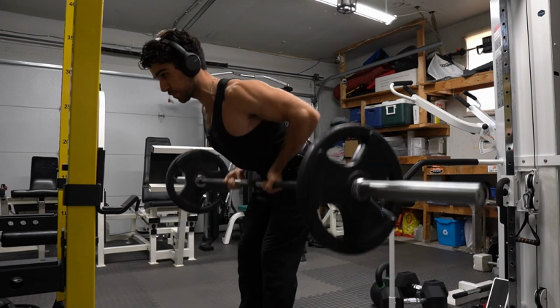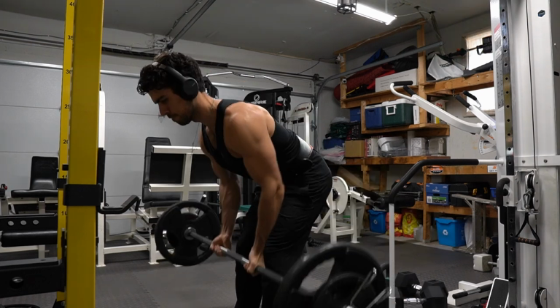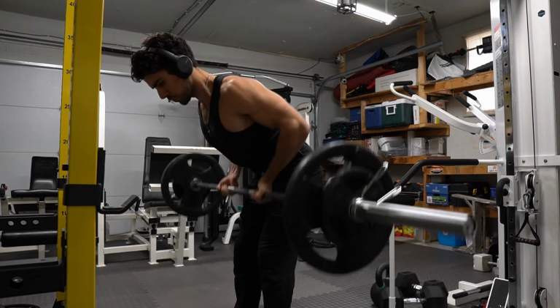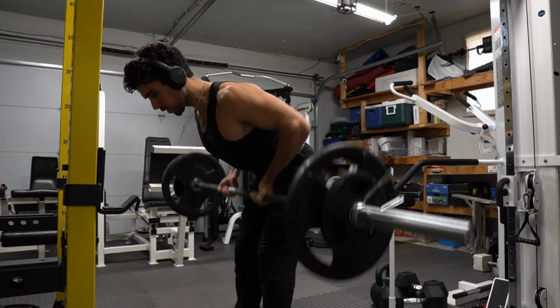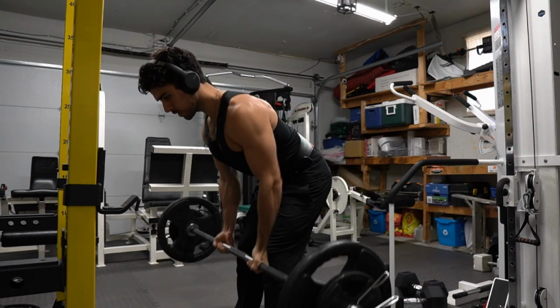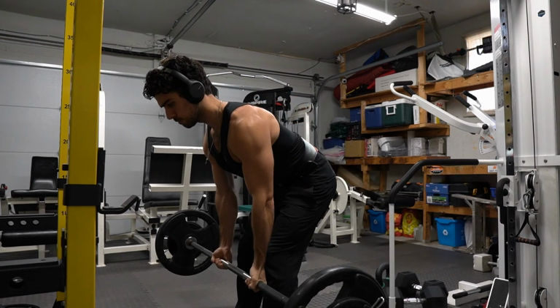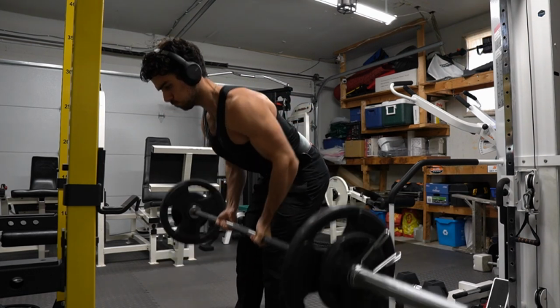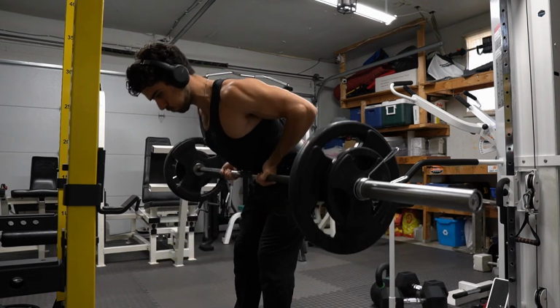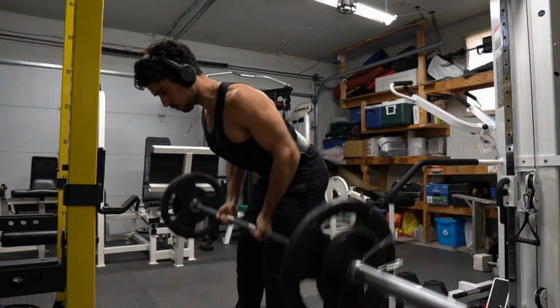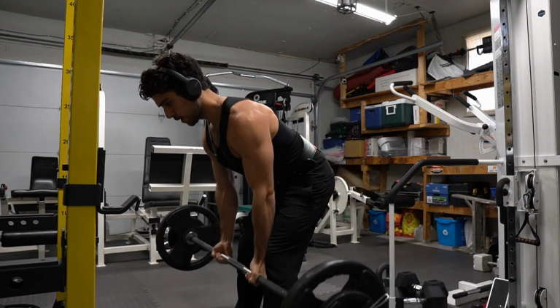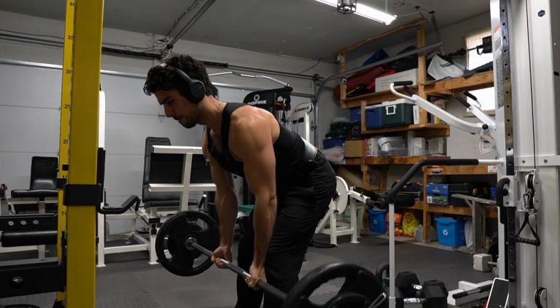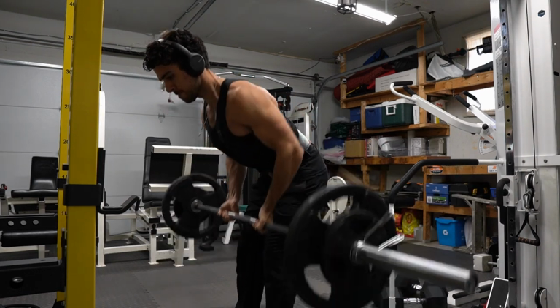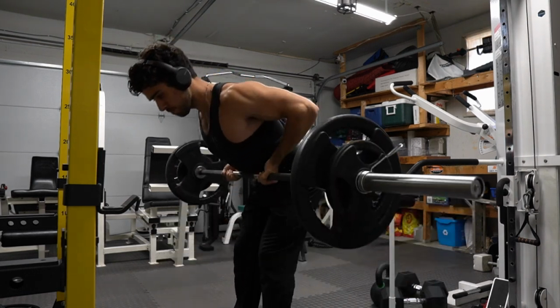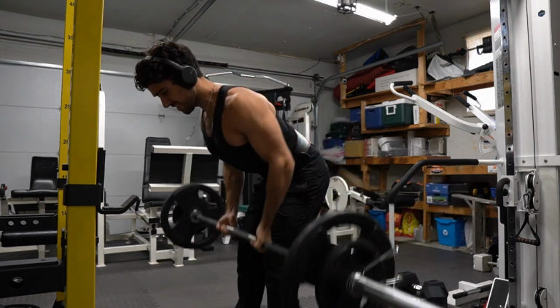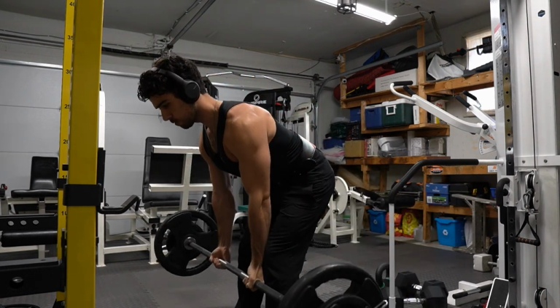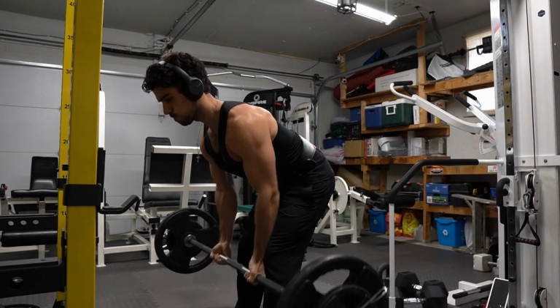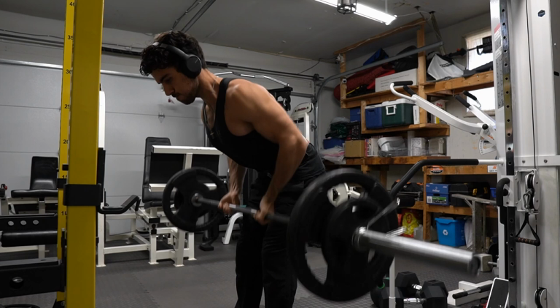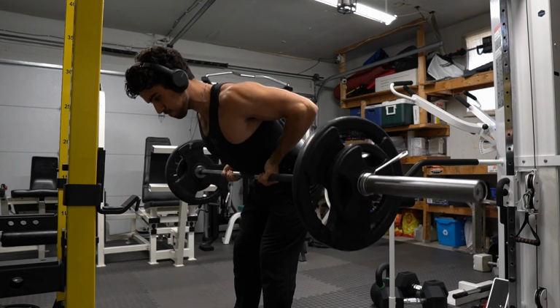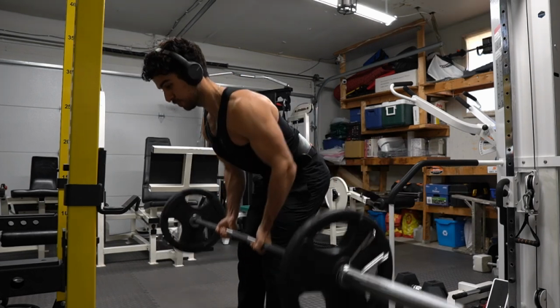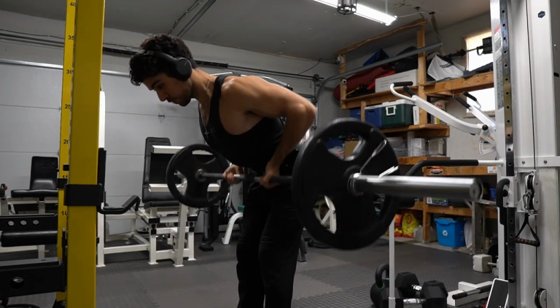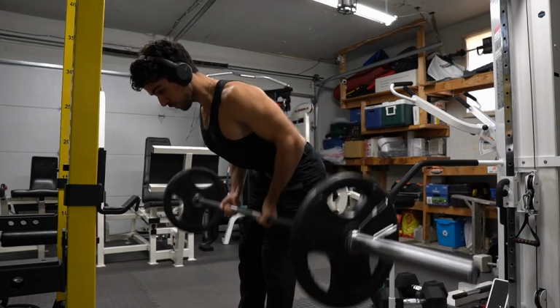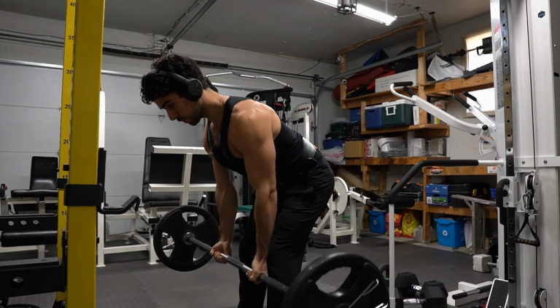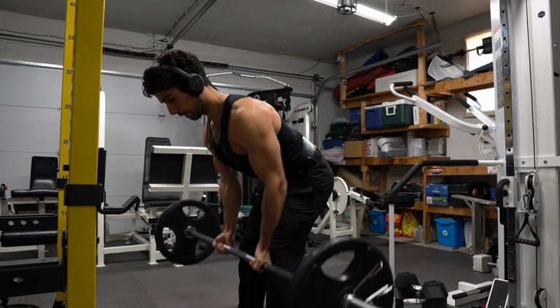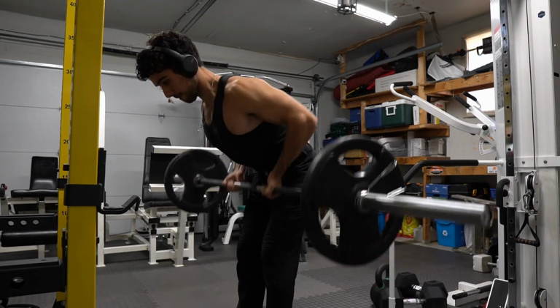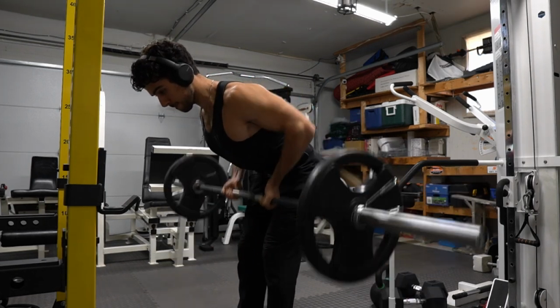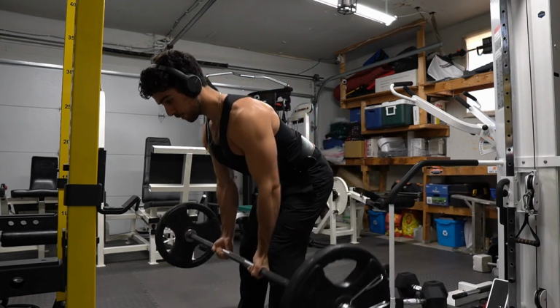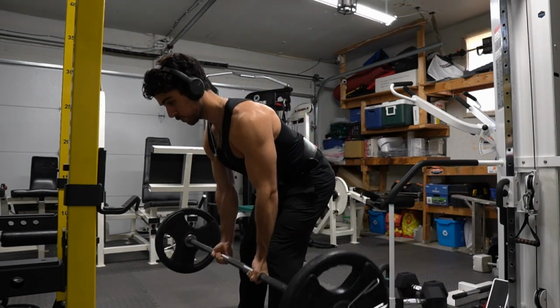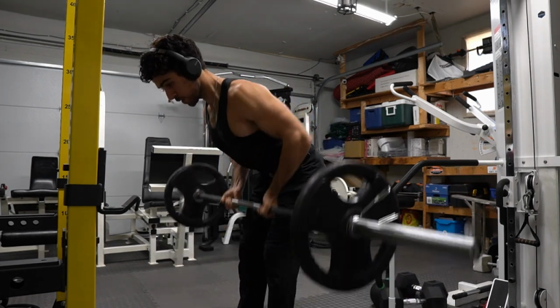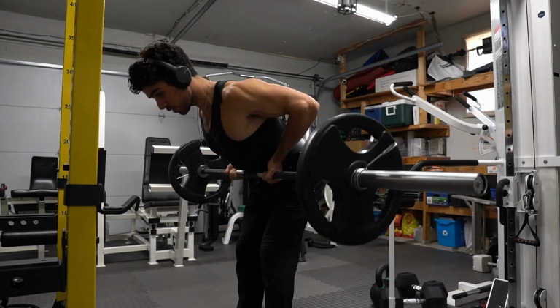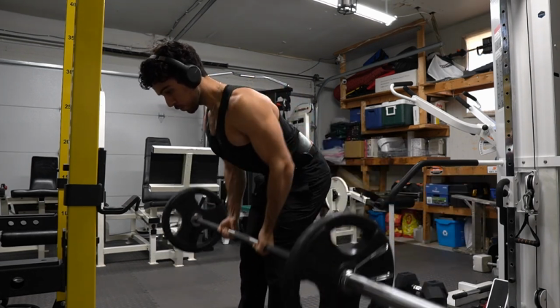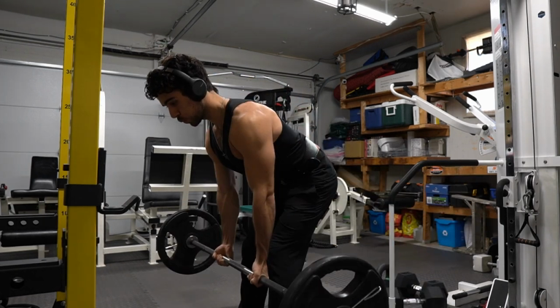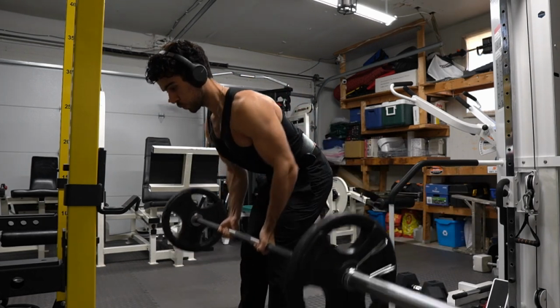Now we're doing 155 pounds to really push ourselves. These are the working sets. I'll drop back down to 135 pounds, bending my knees for stability as well. Awesome way to start the workout.